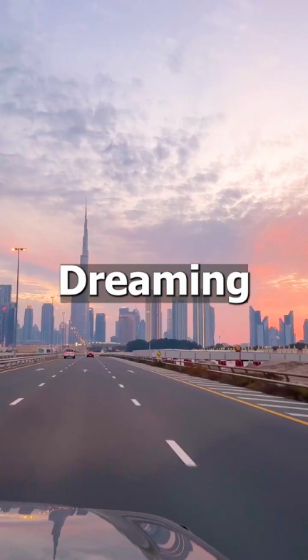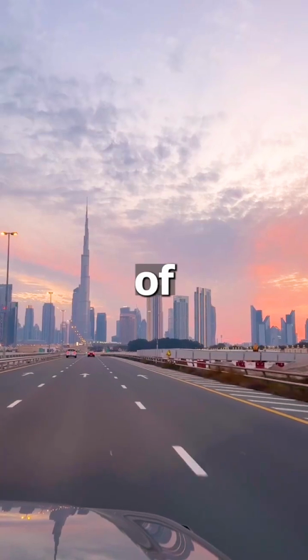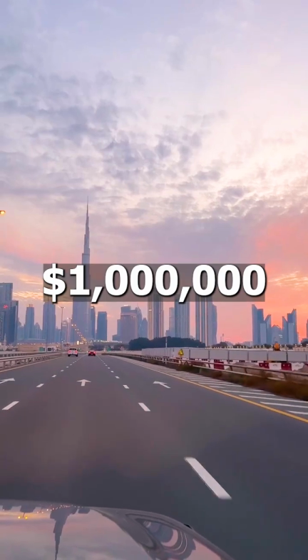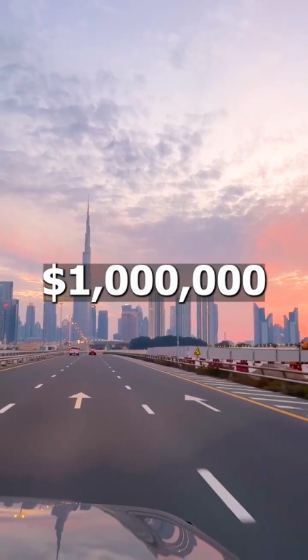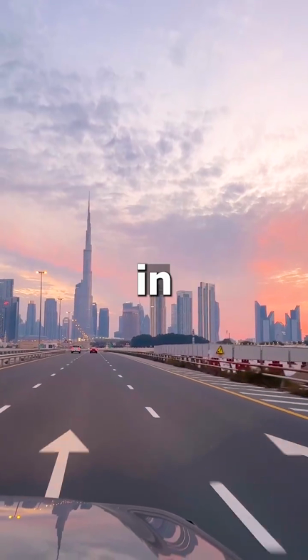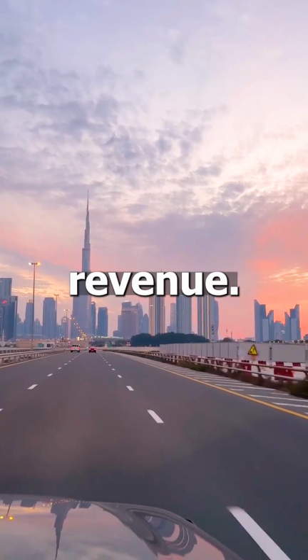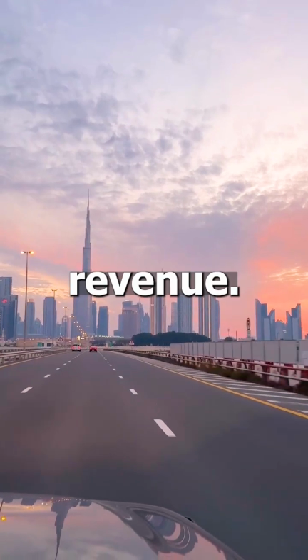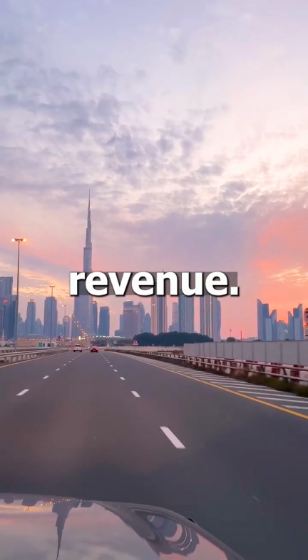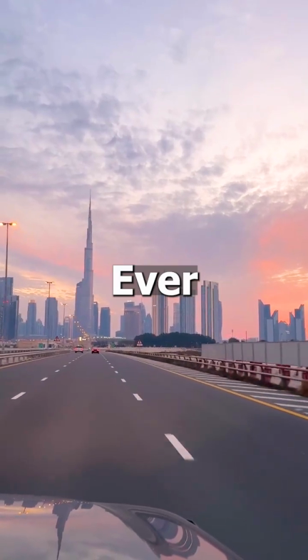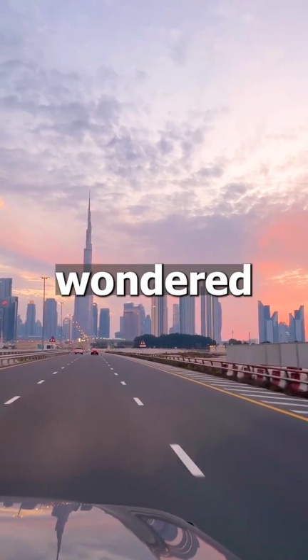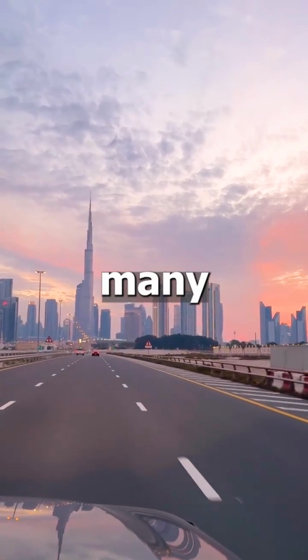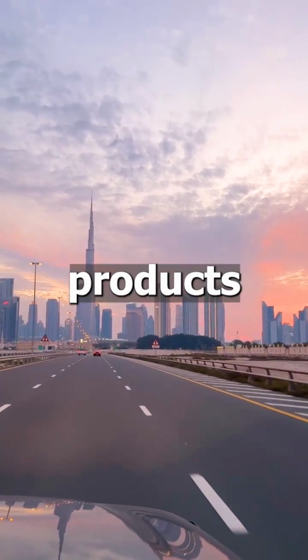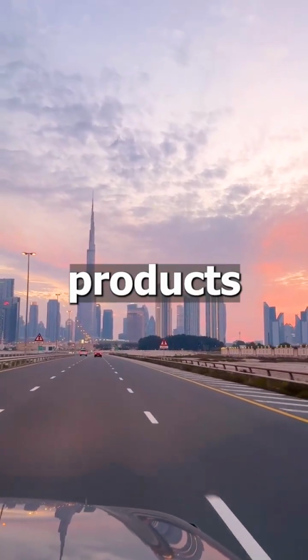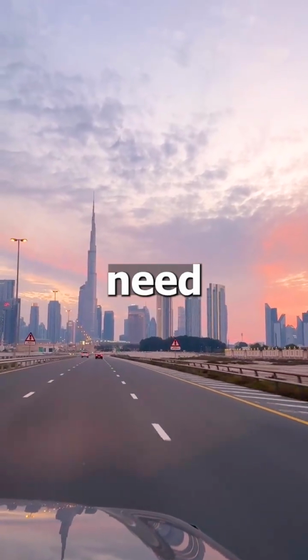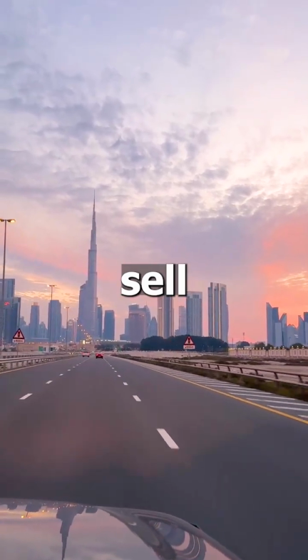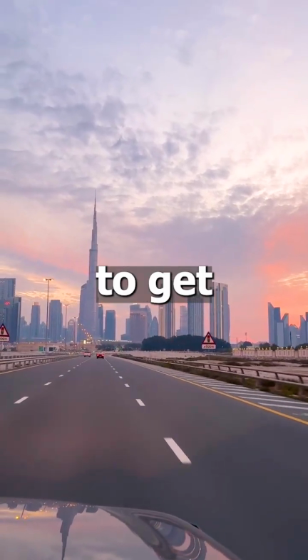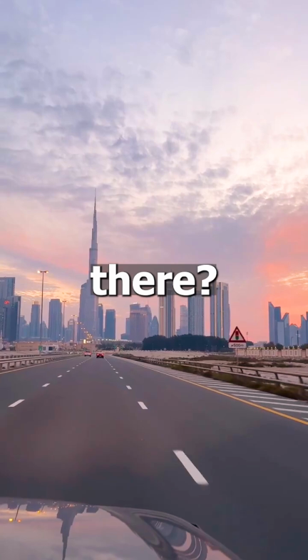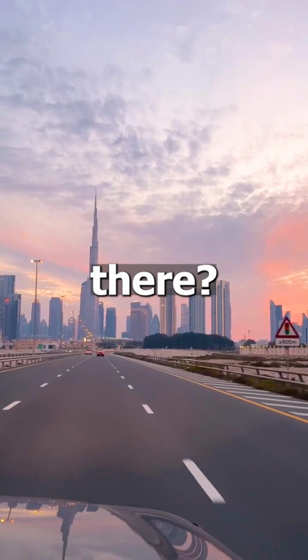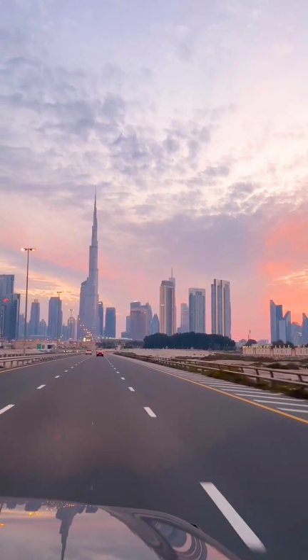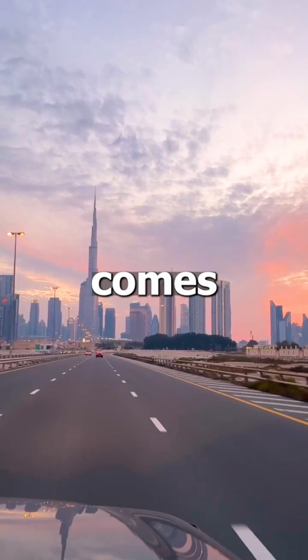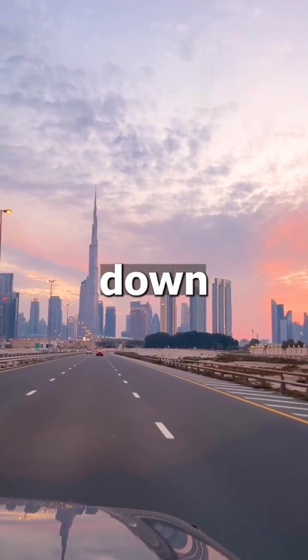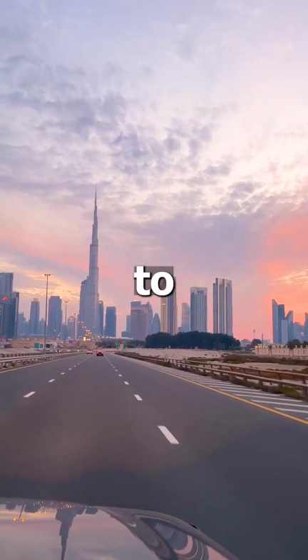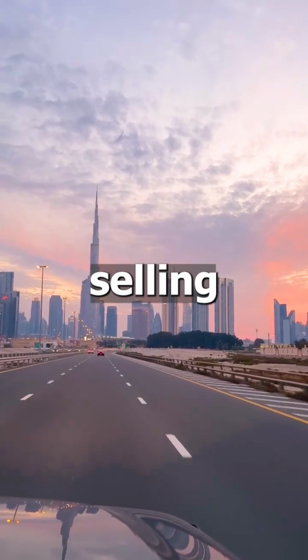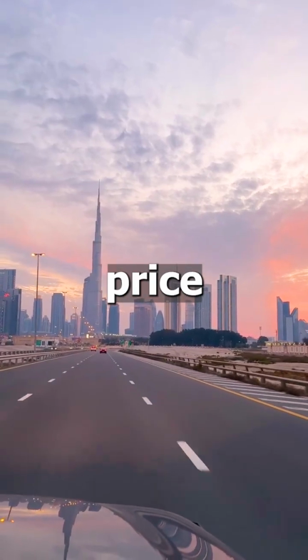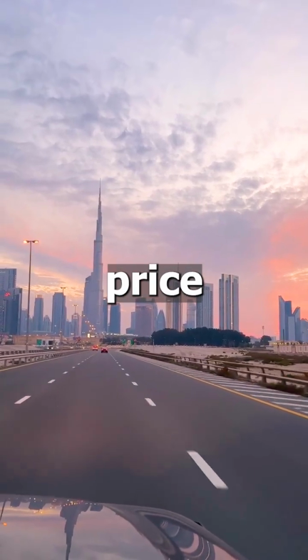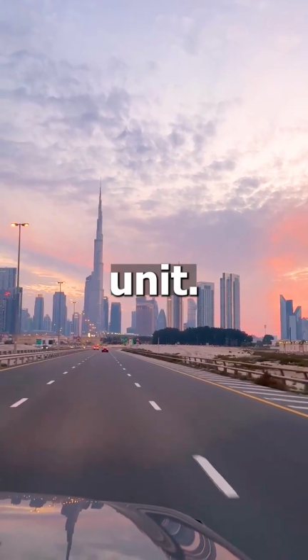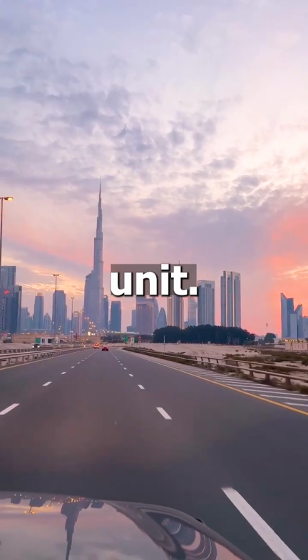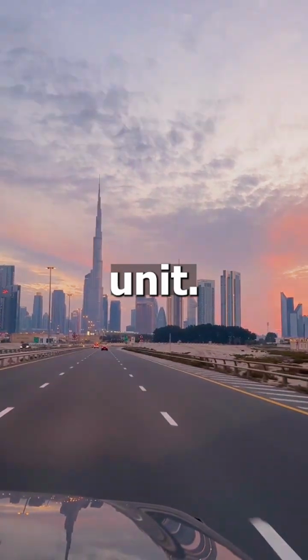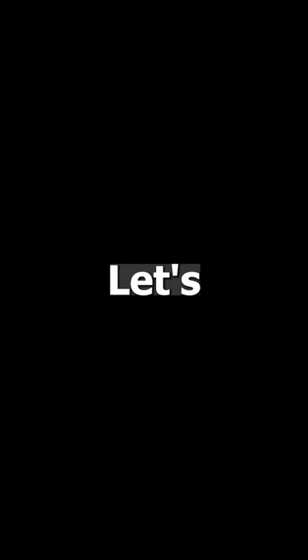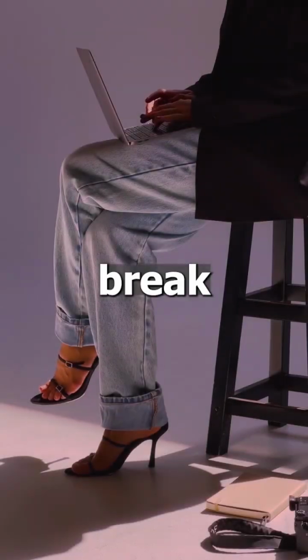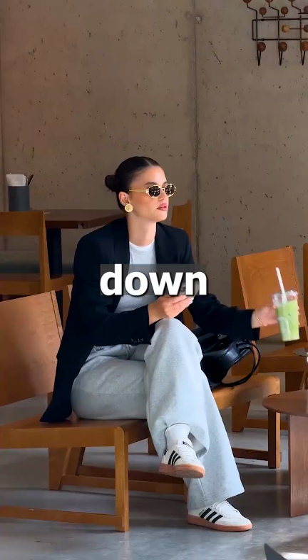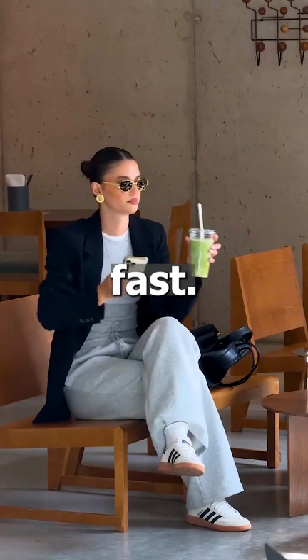Dreaming of a million dollars in revenue? Ever wondered how many products you need to sell to get there? It all comes down to your selling price per unit. Let's break it down fast.